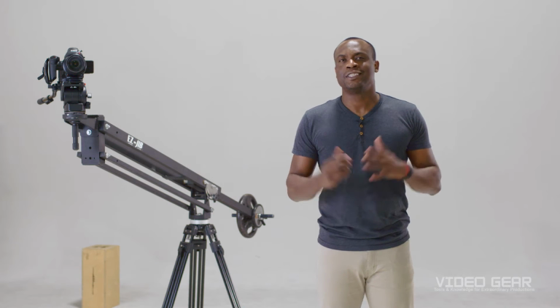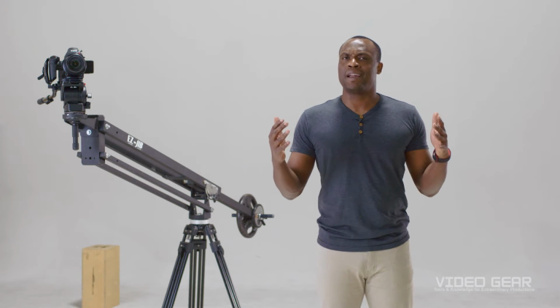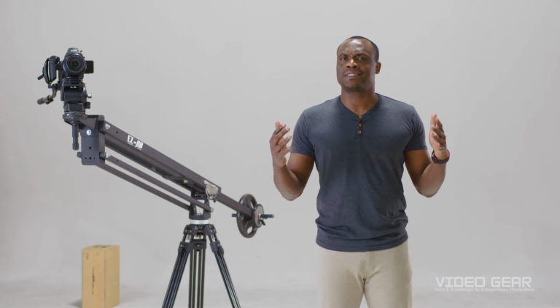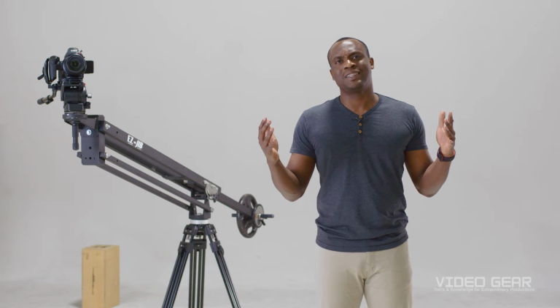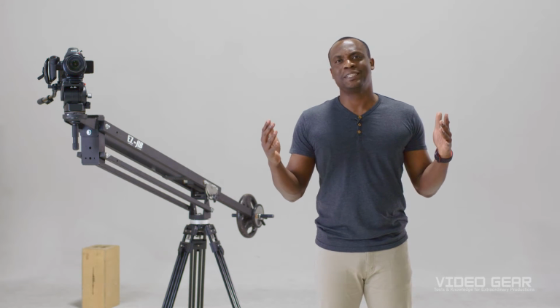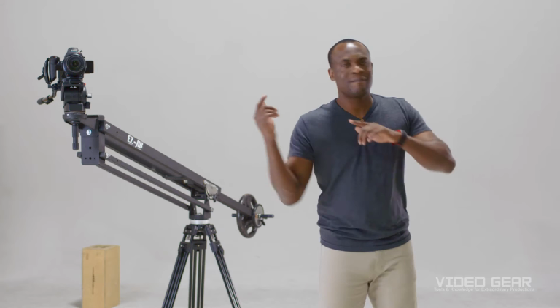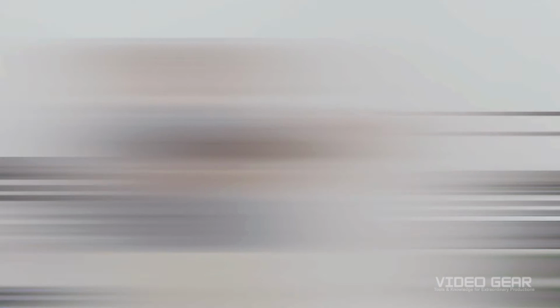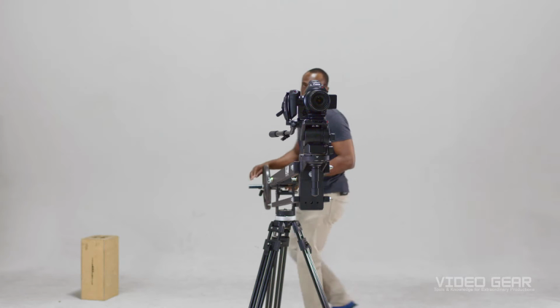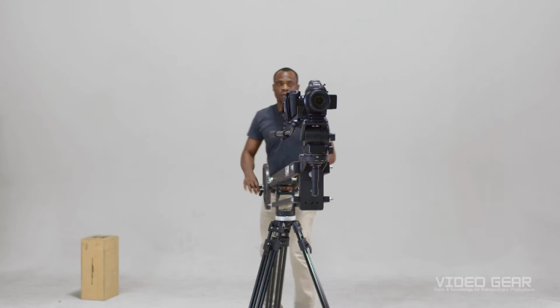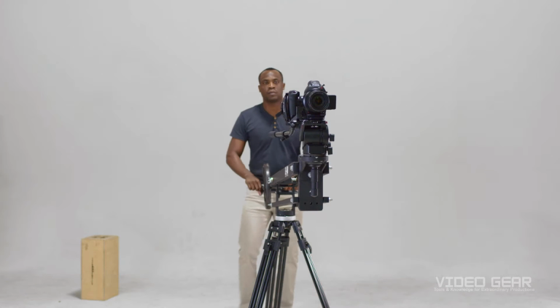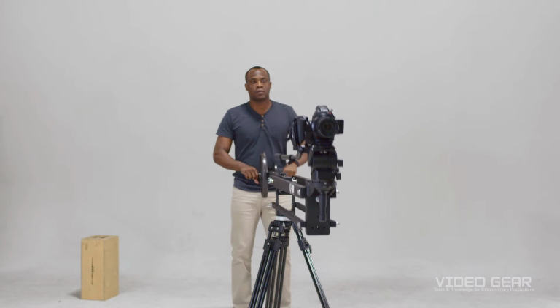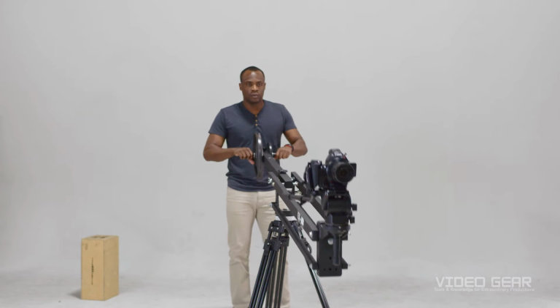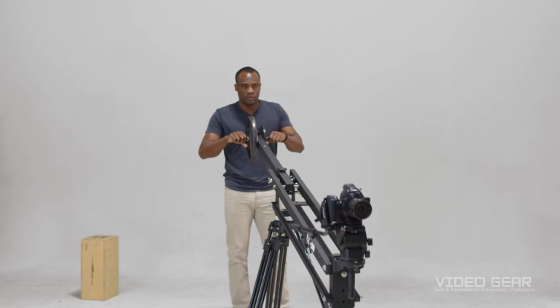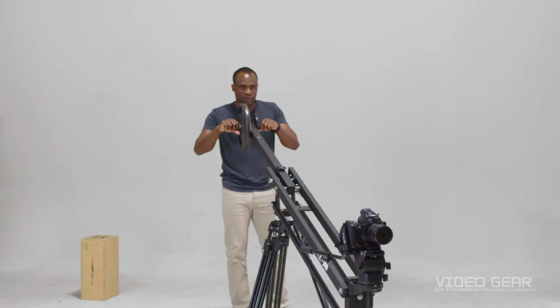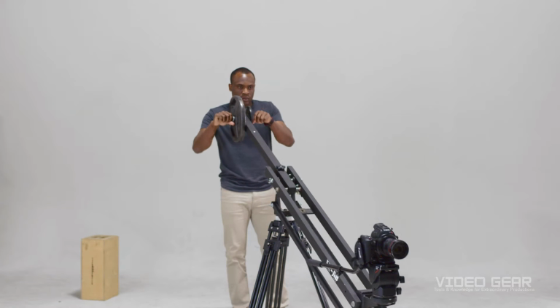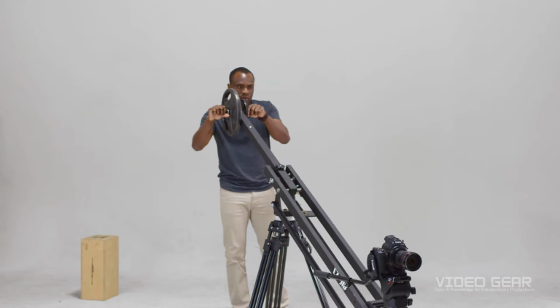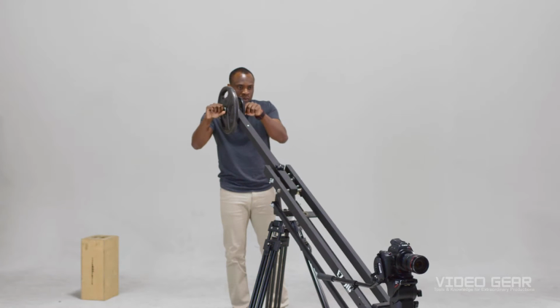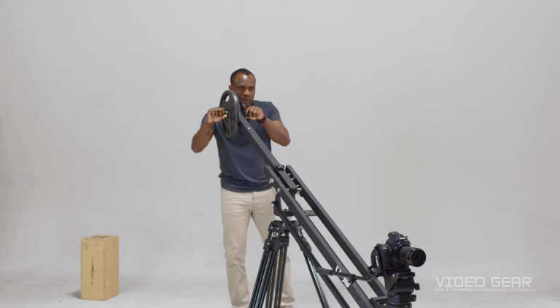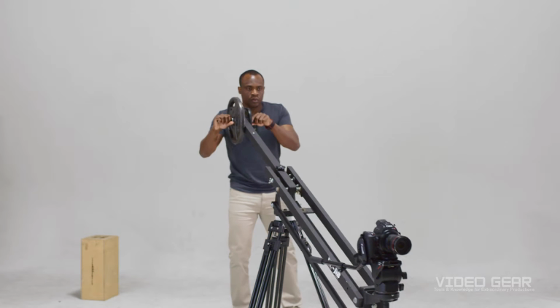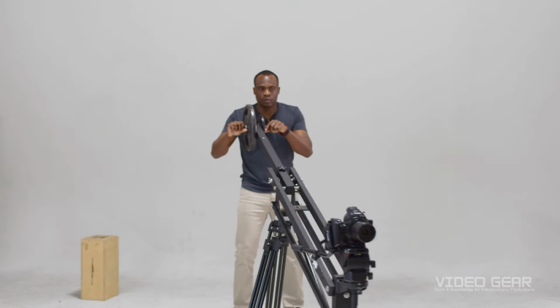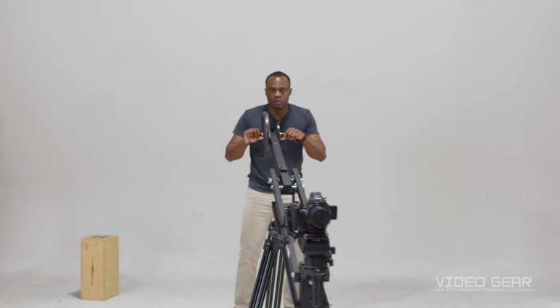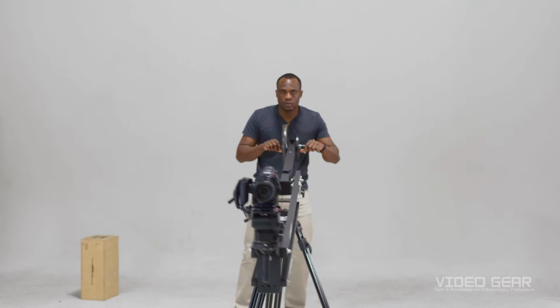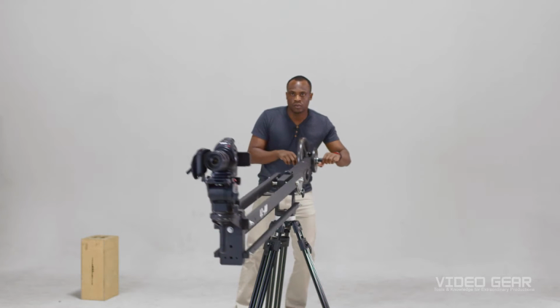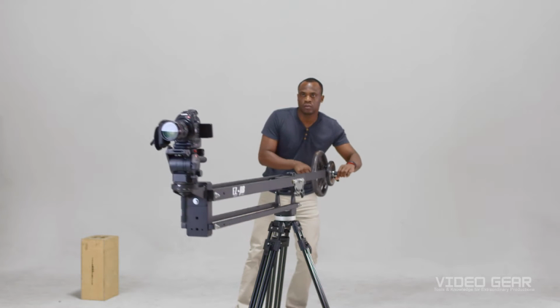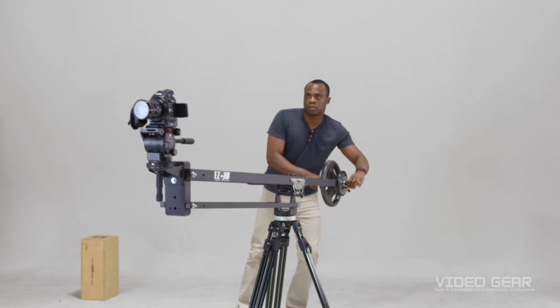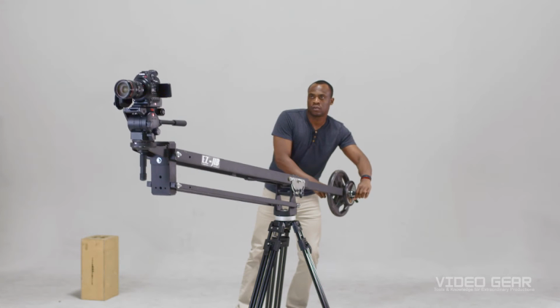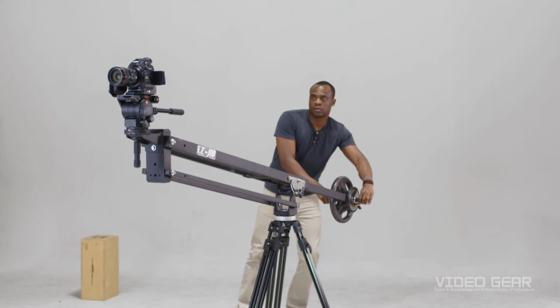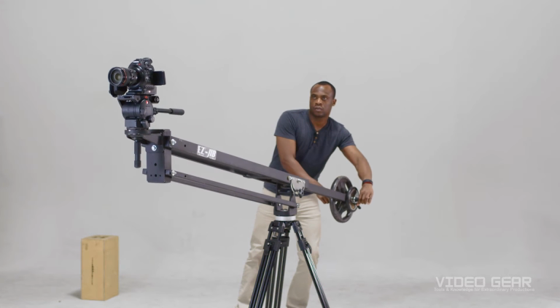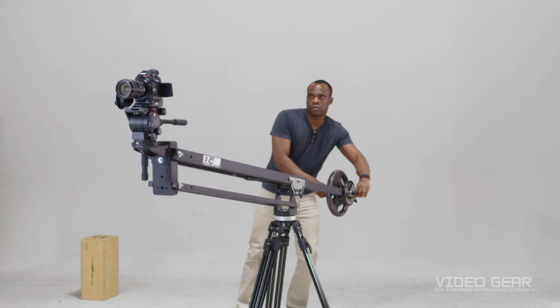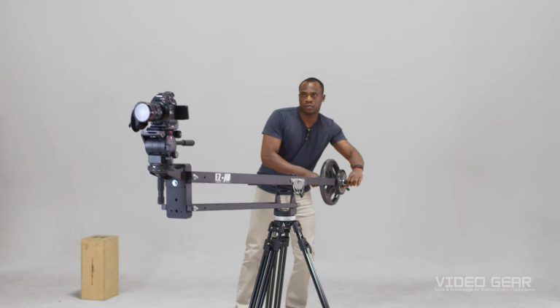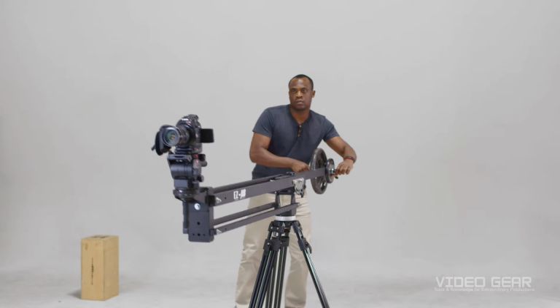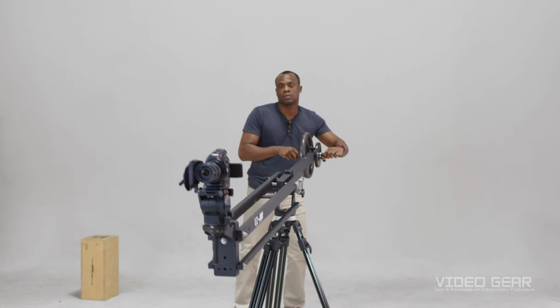So you might ask, what is a jib? A jib is a crane that lifts and pans a camera with little effort. With a jib you can capture shots at high and low heights and also emulate short dolly moves without laying down tracks.